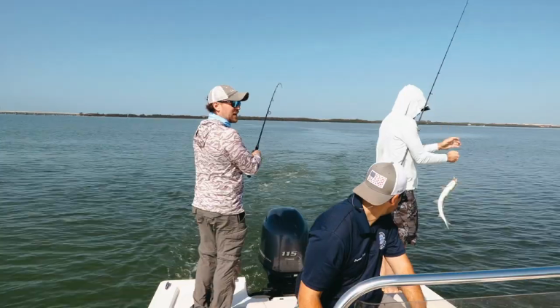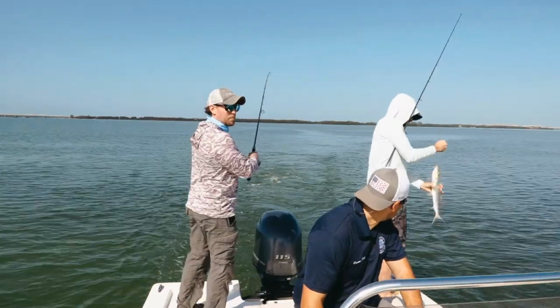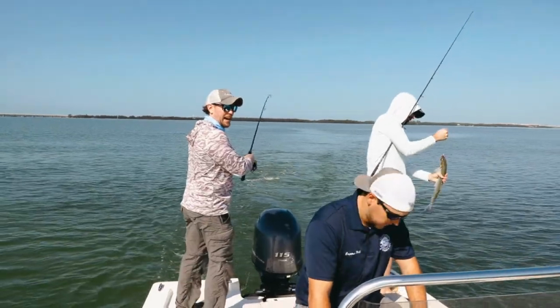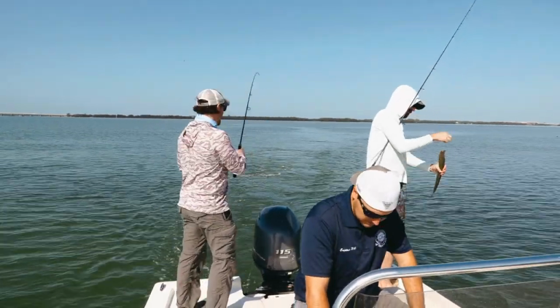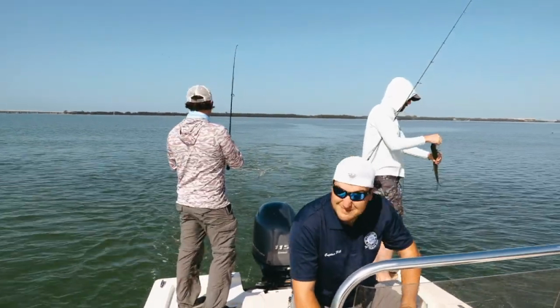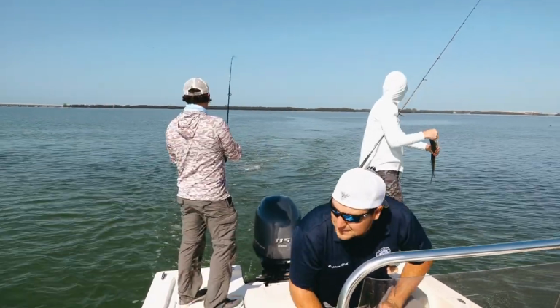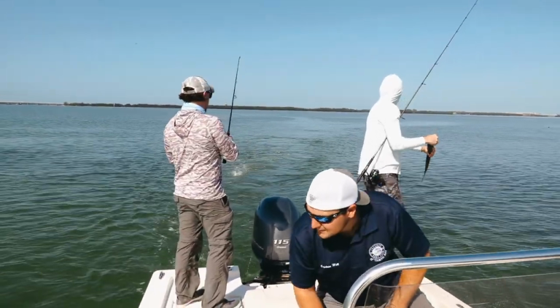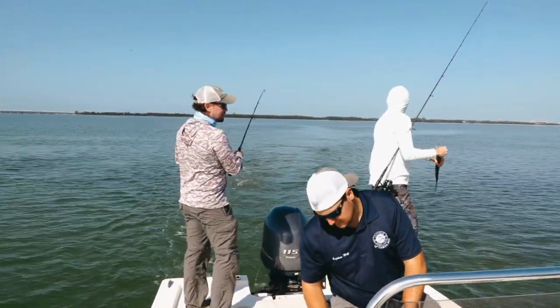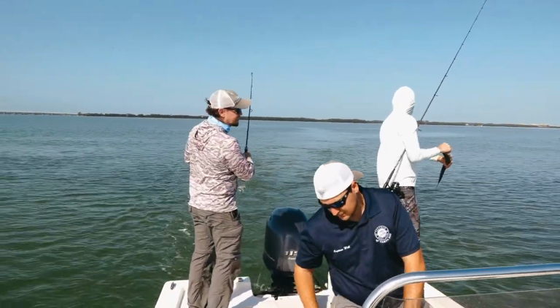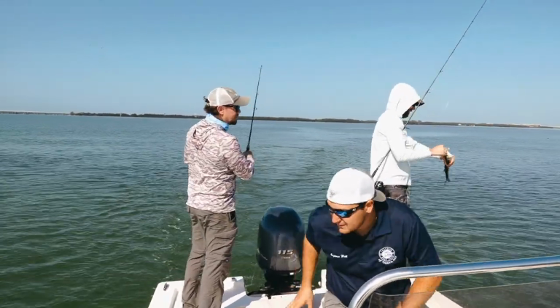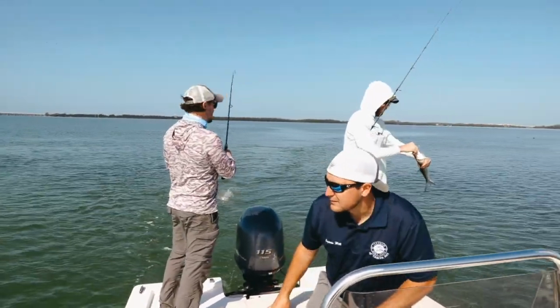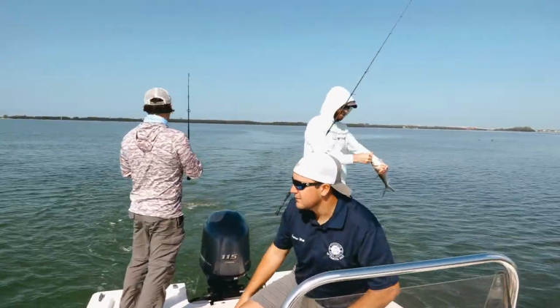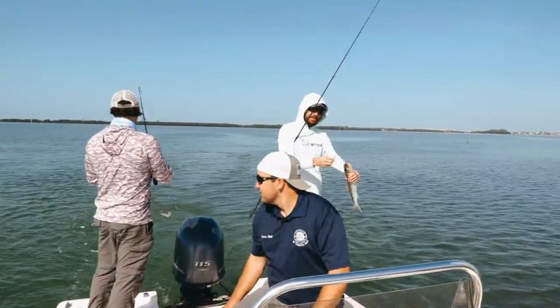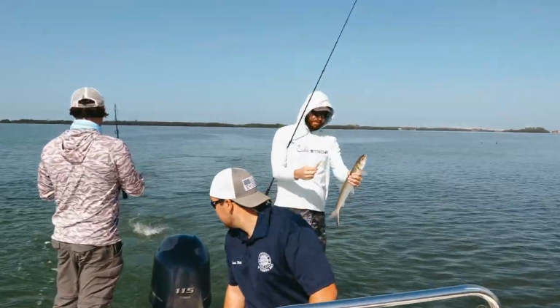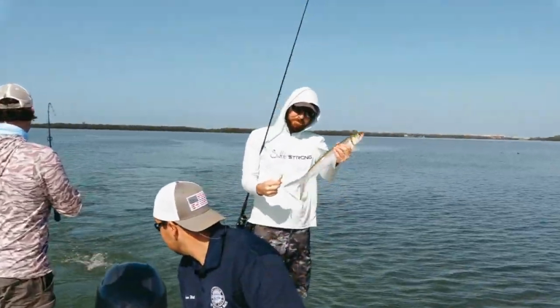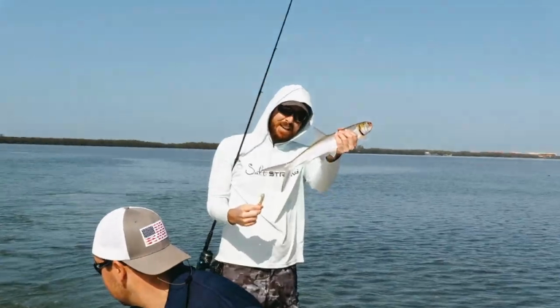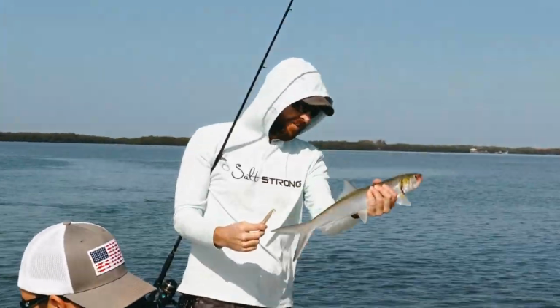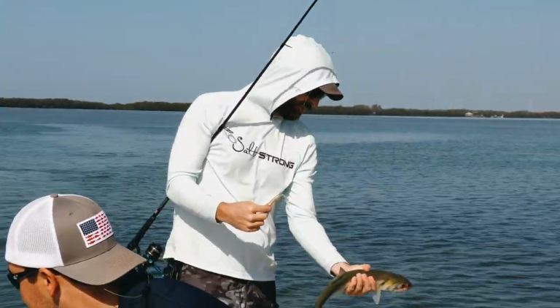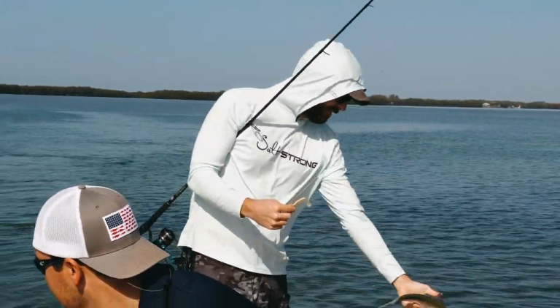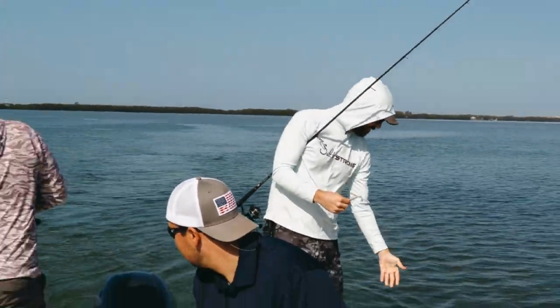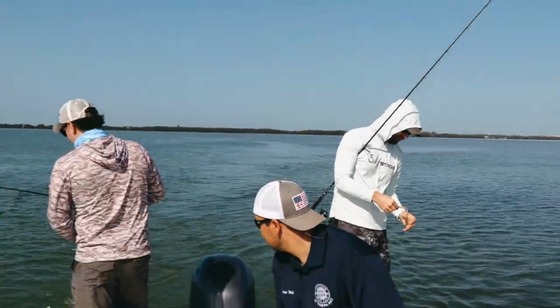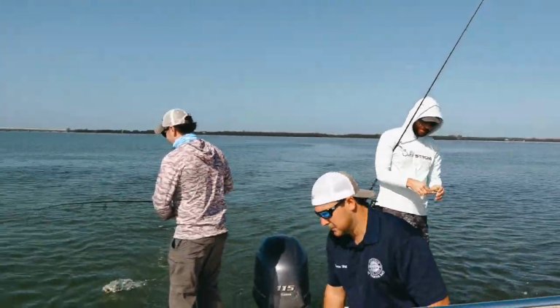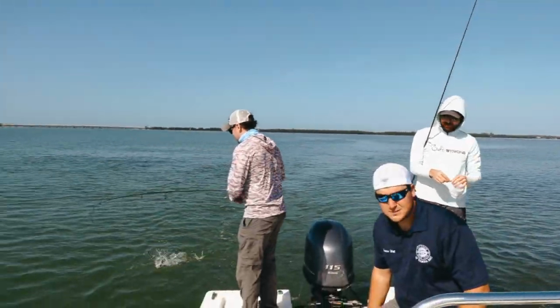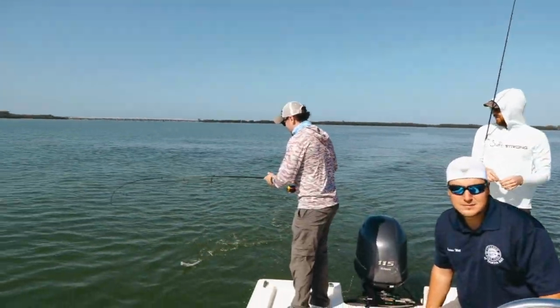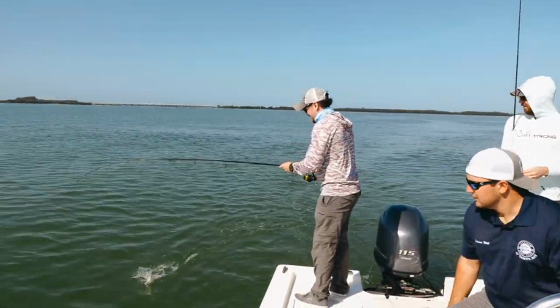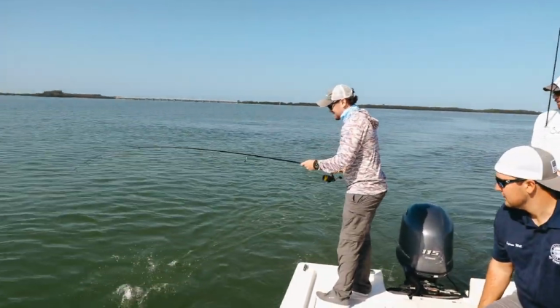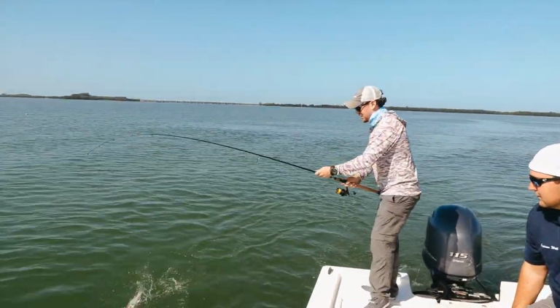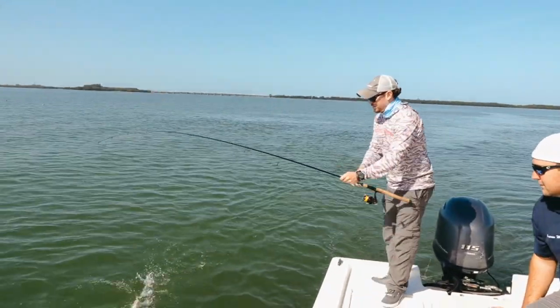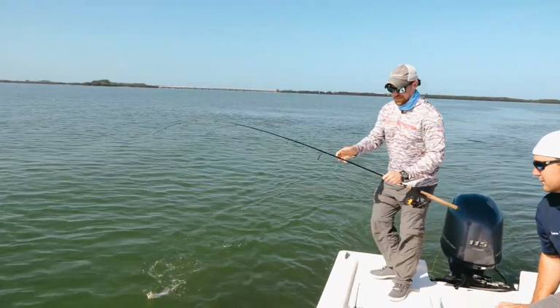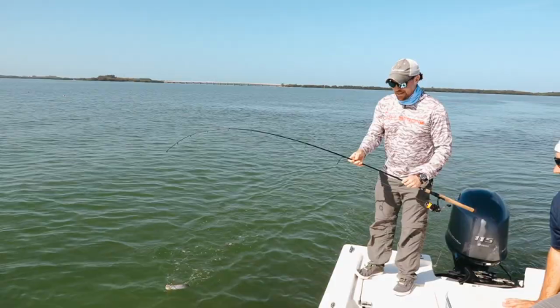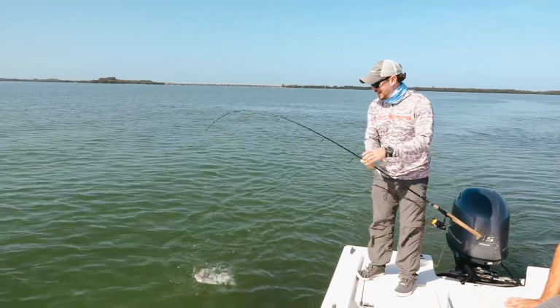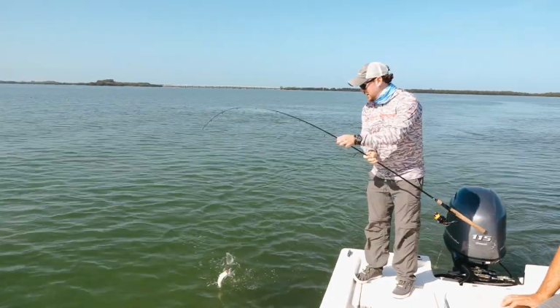We are back. Another live podcast. Luke has a ladyfish on. I am reeling in a trout. Big daddy ladyfish. This is a special edition. Nice little trout here on the Slam Shady.